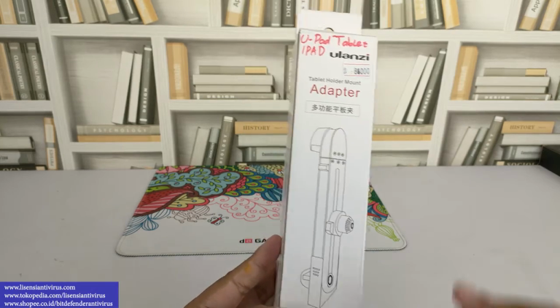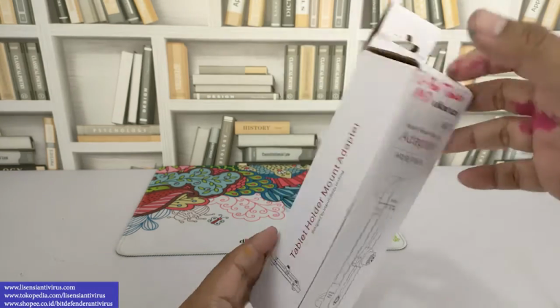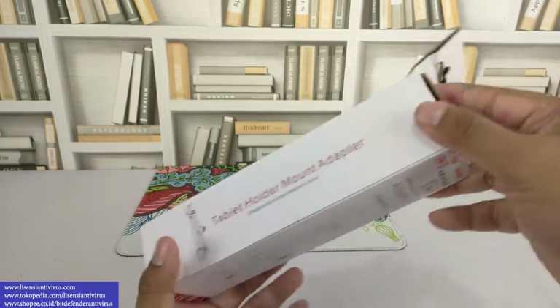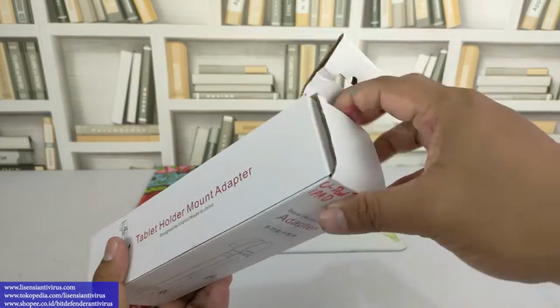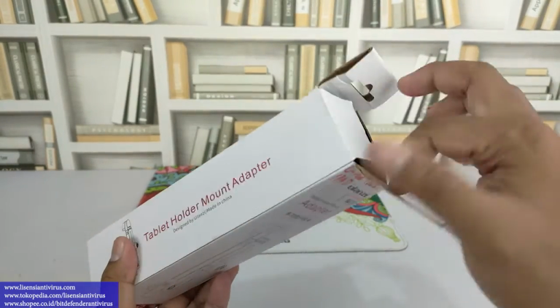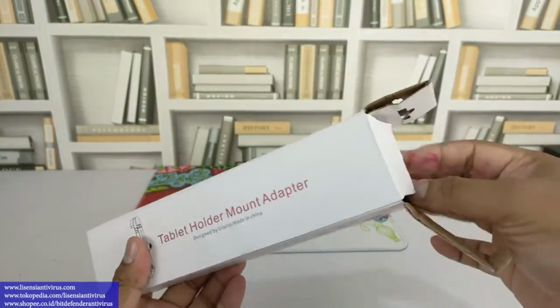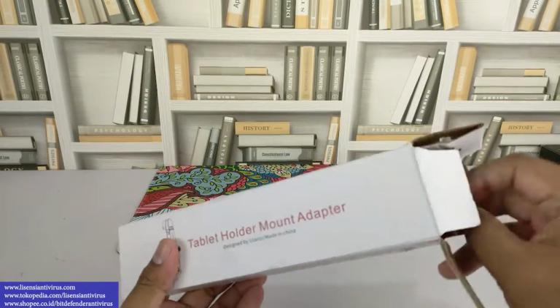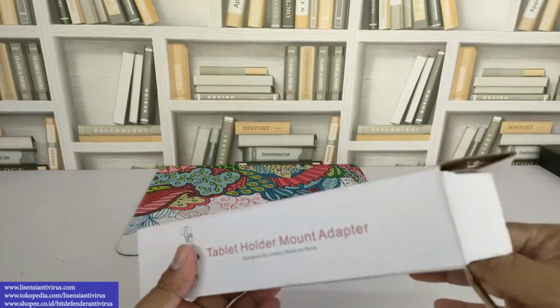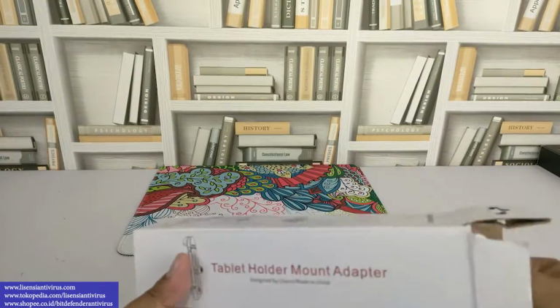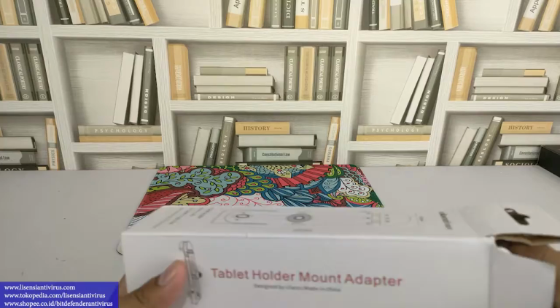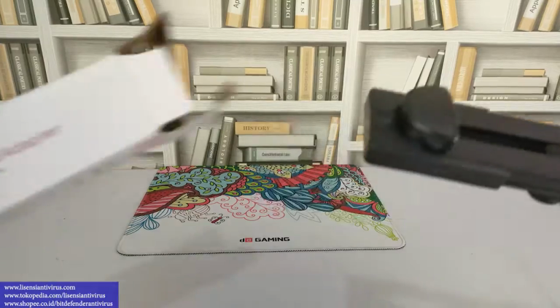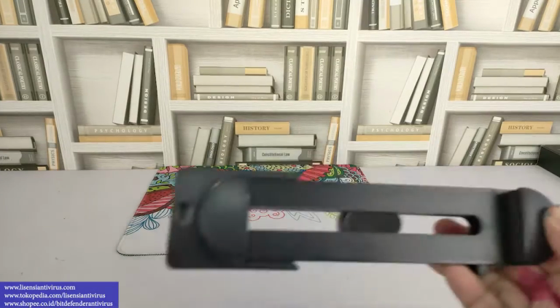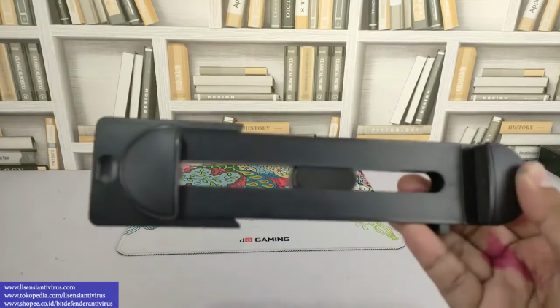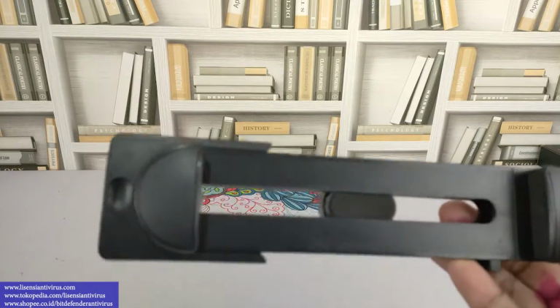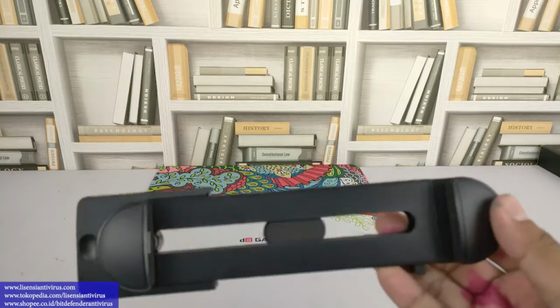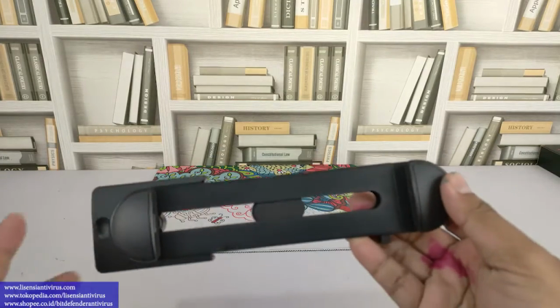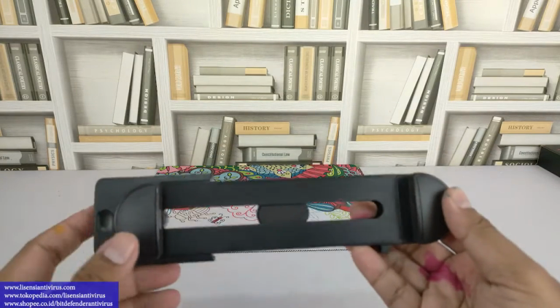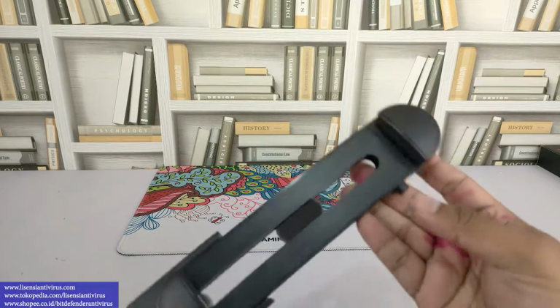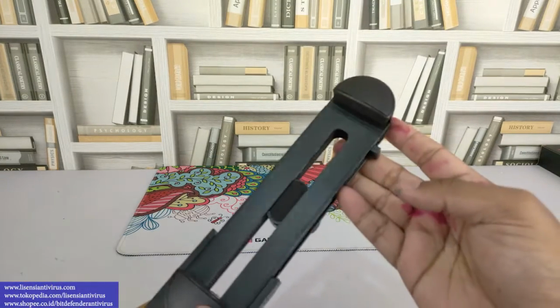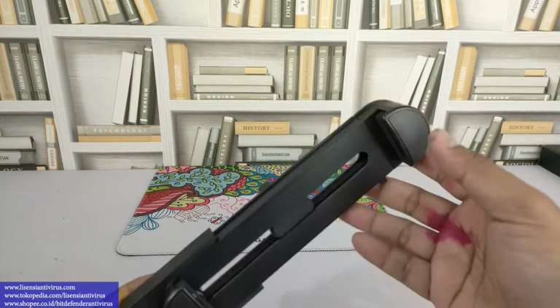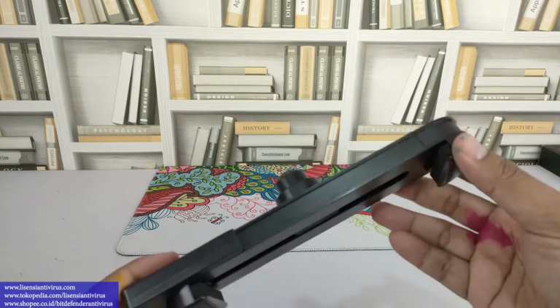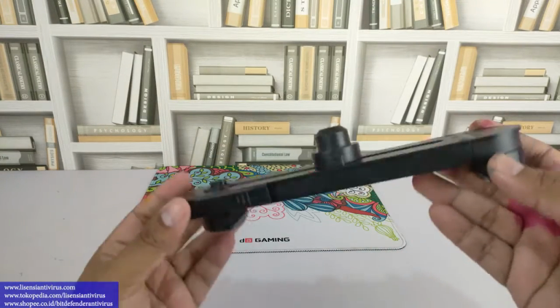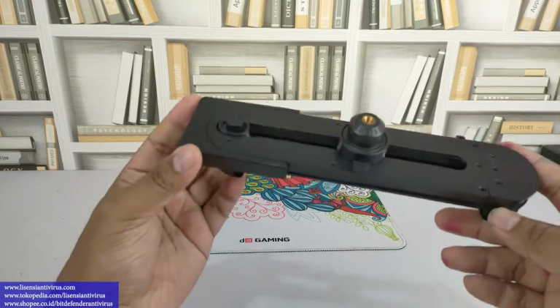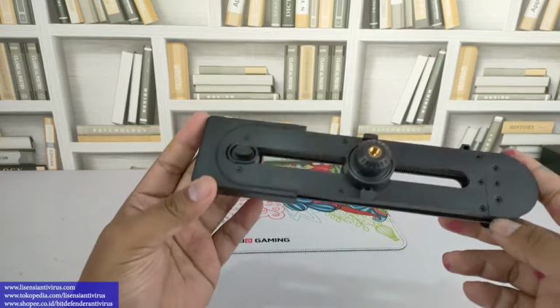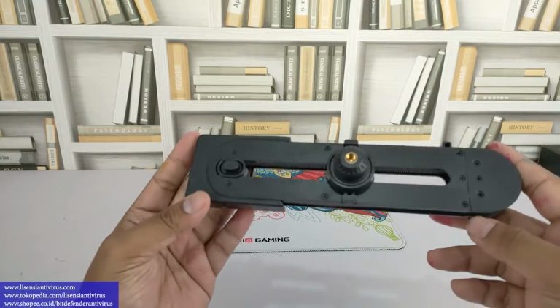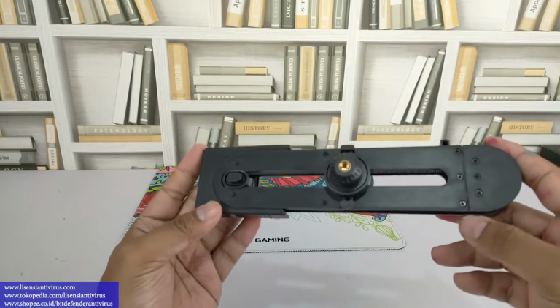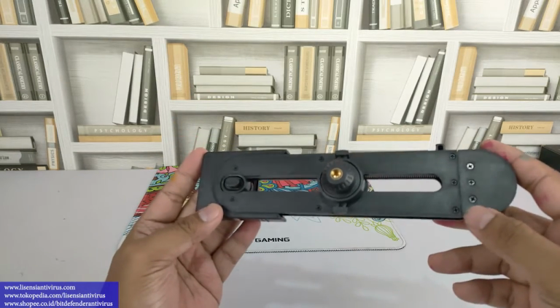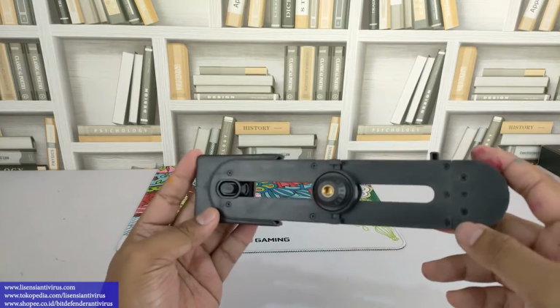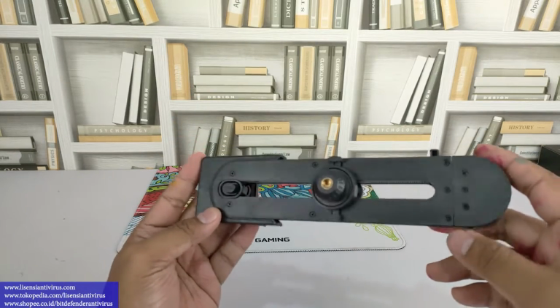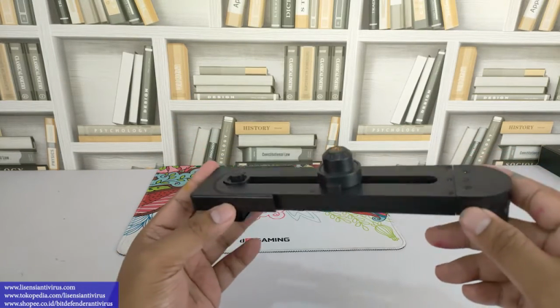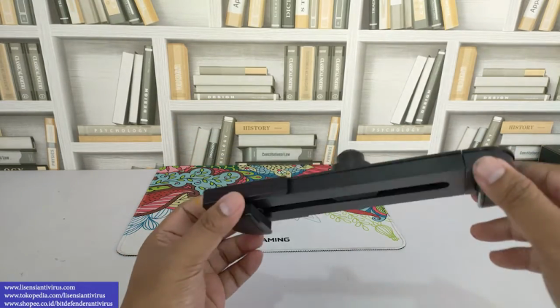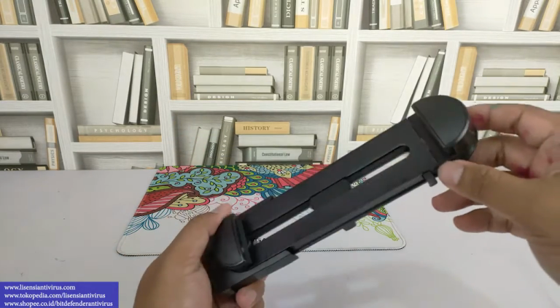Ini harganya sekitar Rp80.000 ya, kita coba buka. Jadi cuma tatakan modelnya seperti ini. Oke, ini support sampai pad ukuran 13 inch ya, pad atau iPad atau tablet.